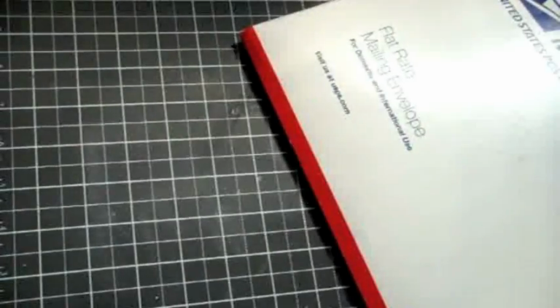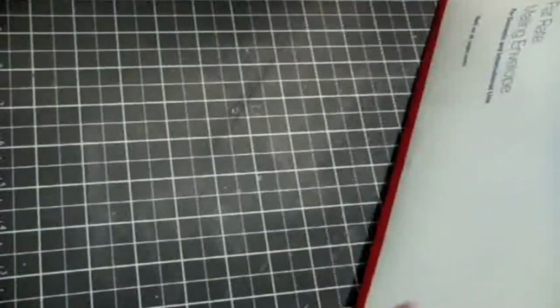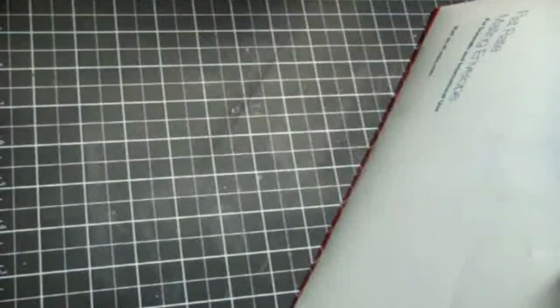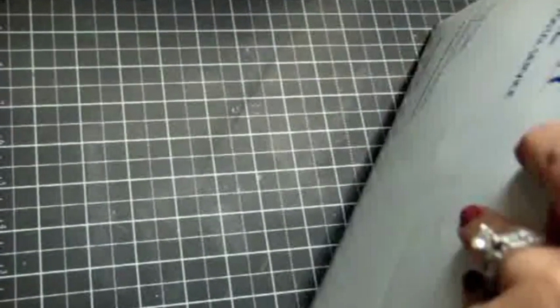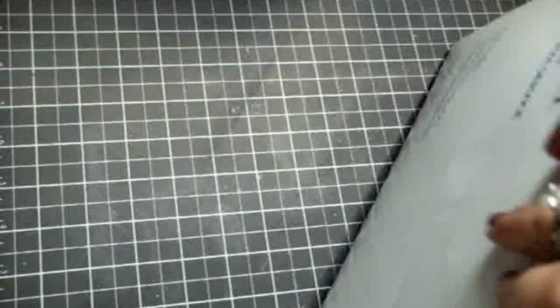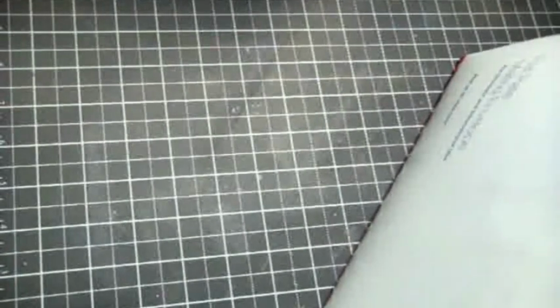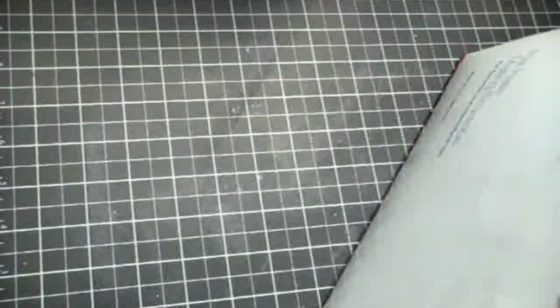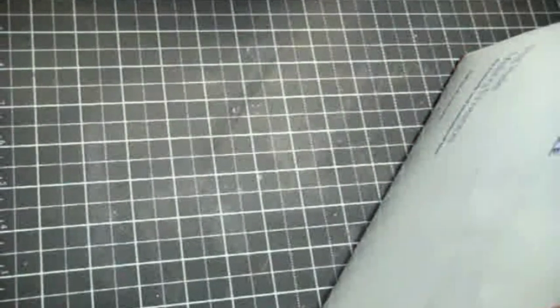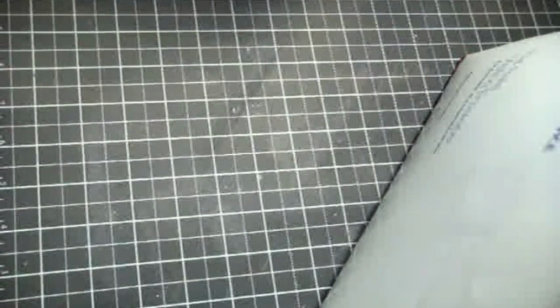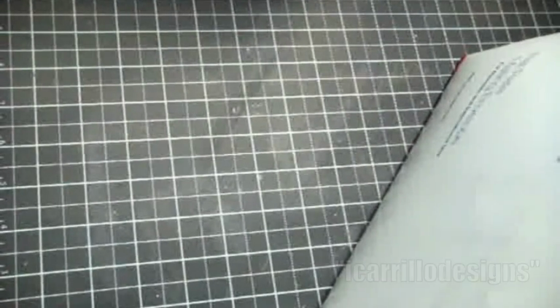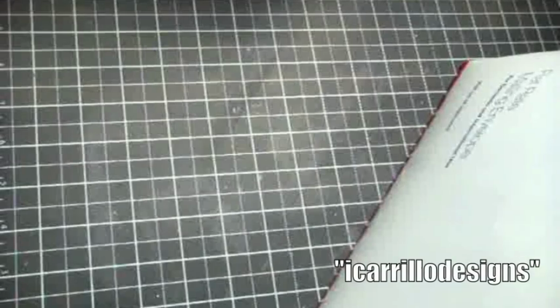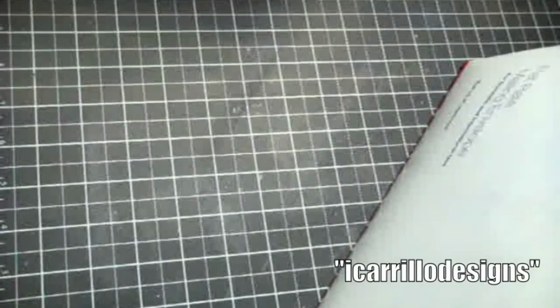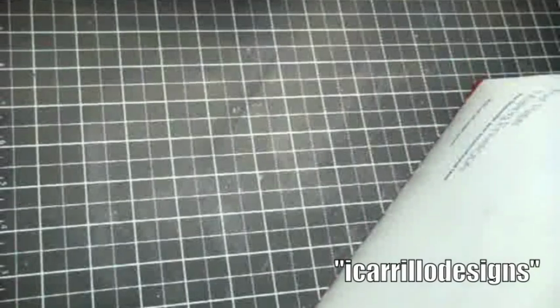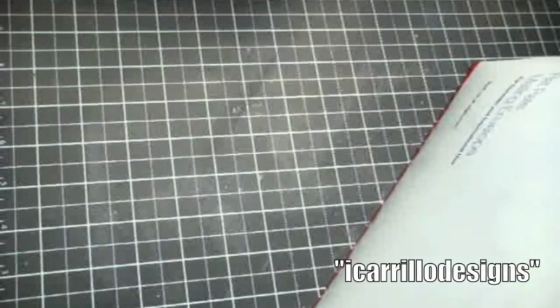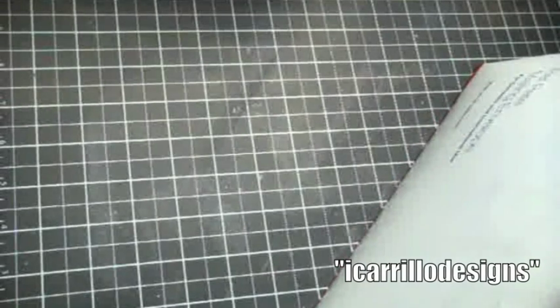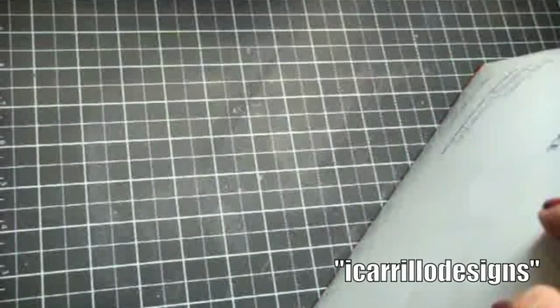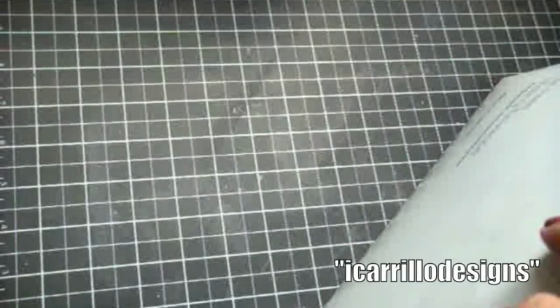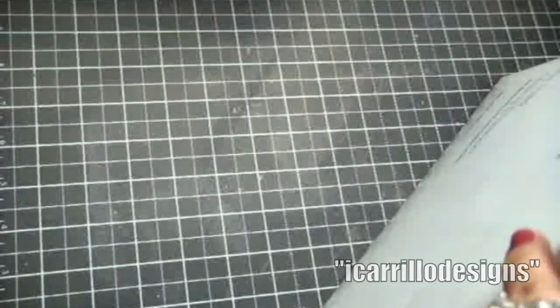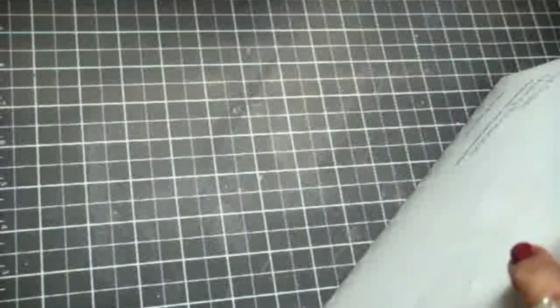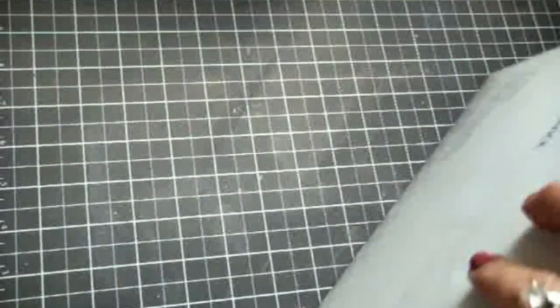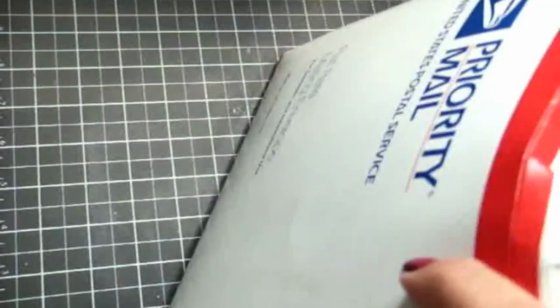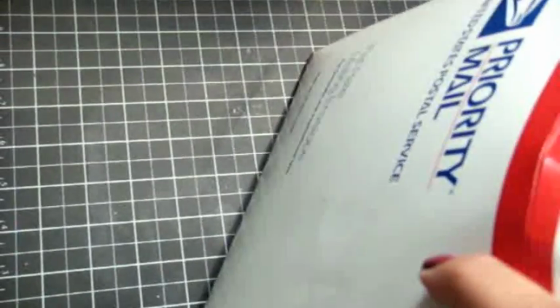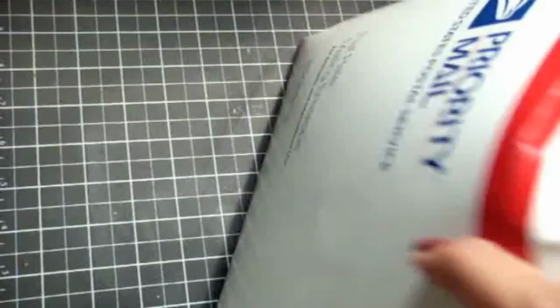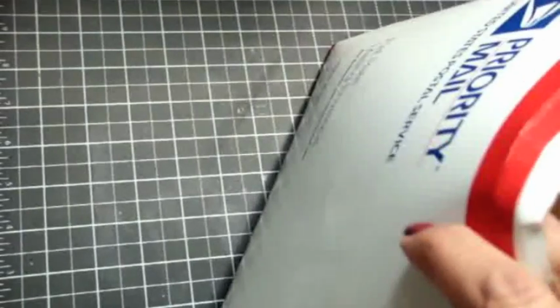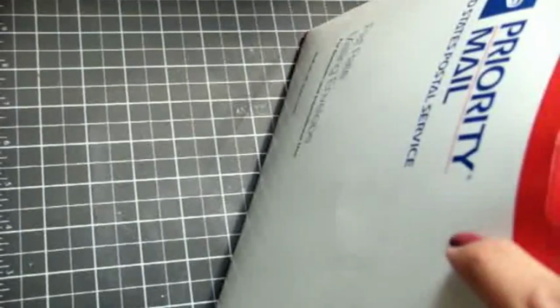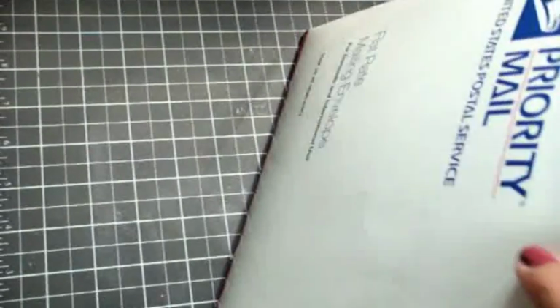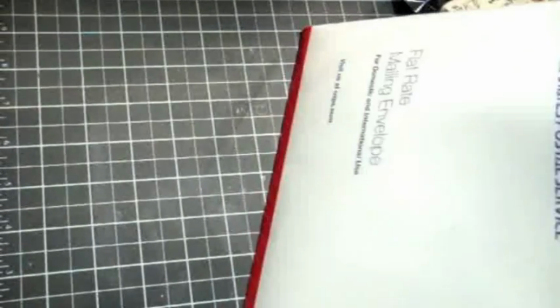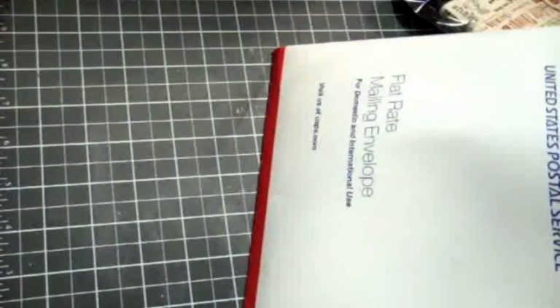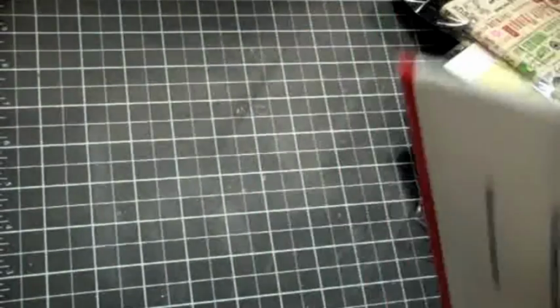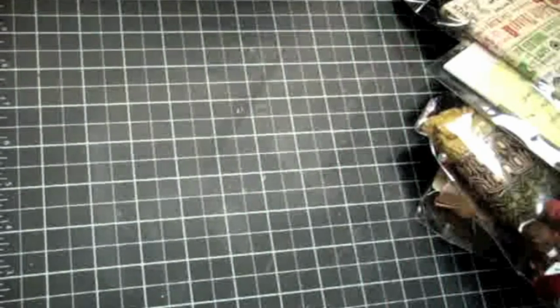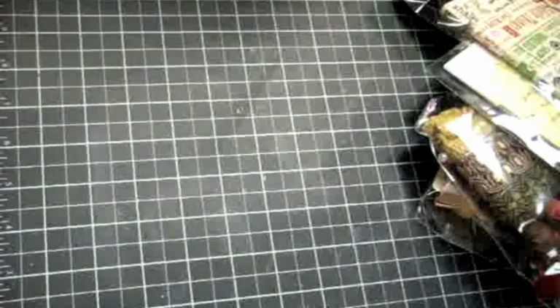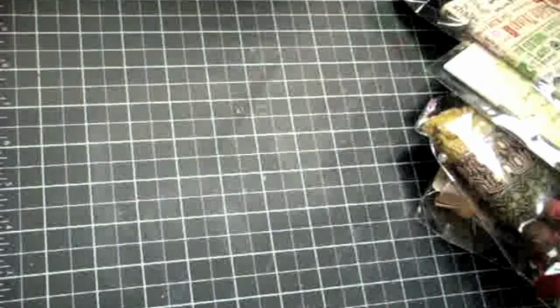I also got this package from Yvette. I got this a while back but I wanted to share what she sent me and show you guys the beautiful card she created for me.